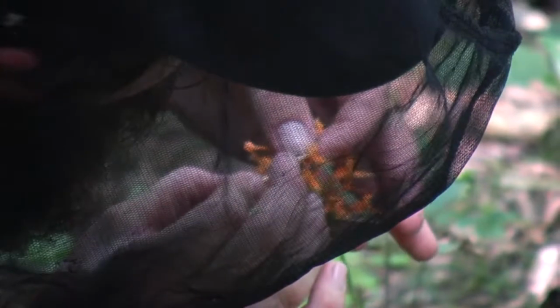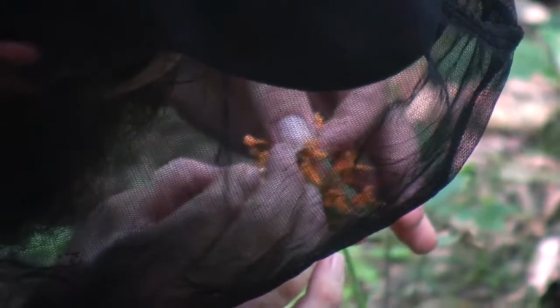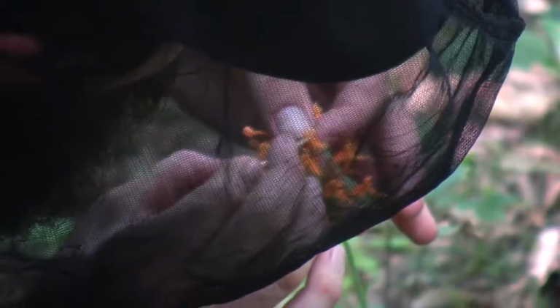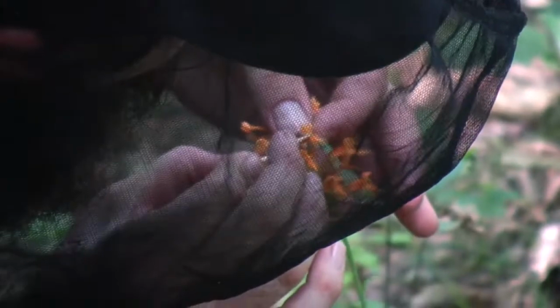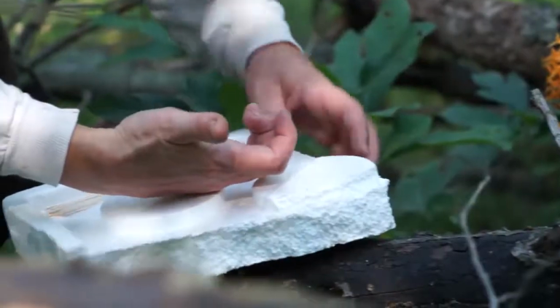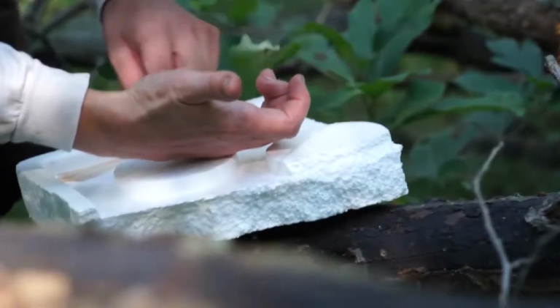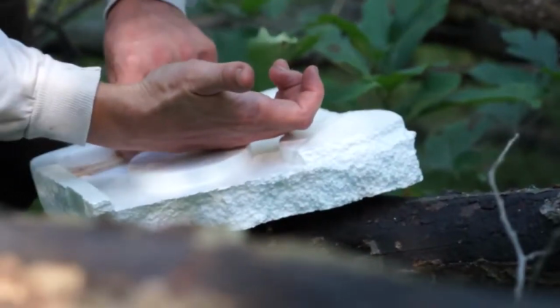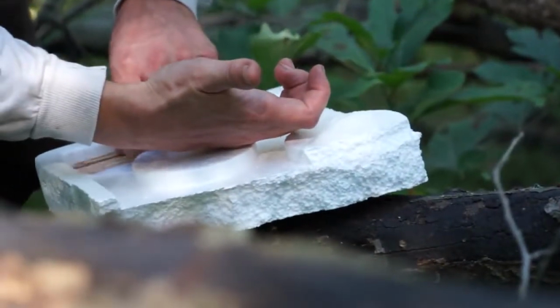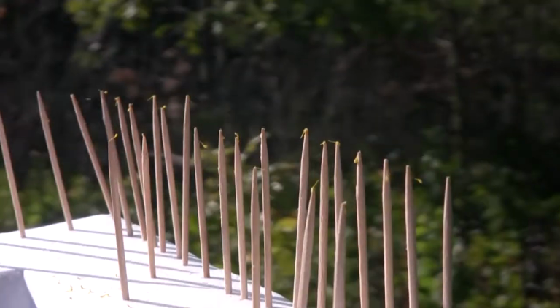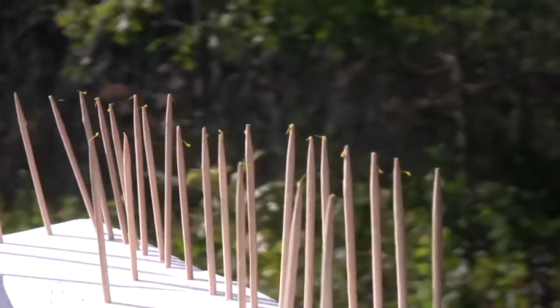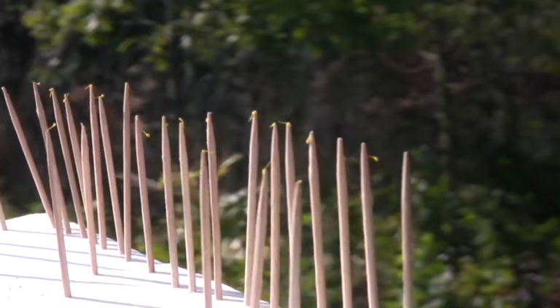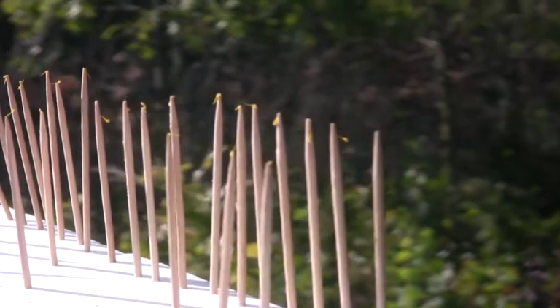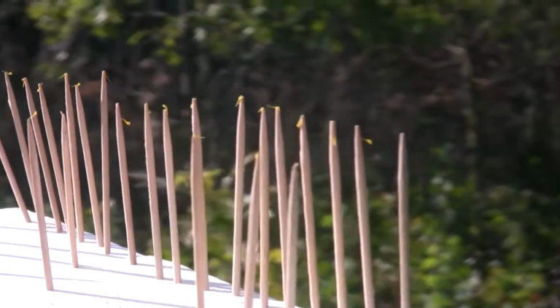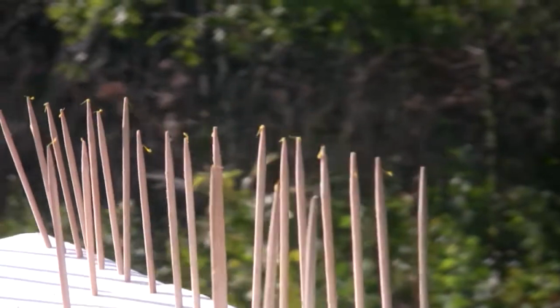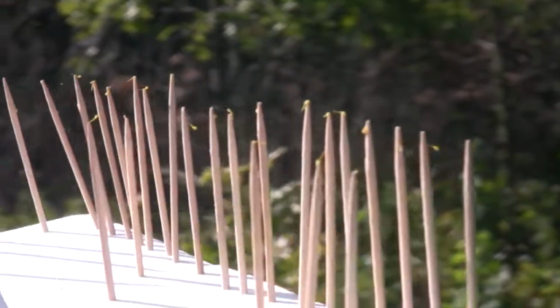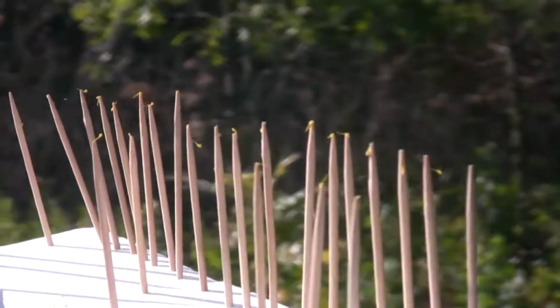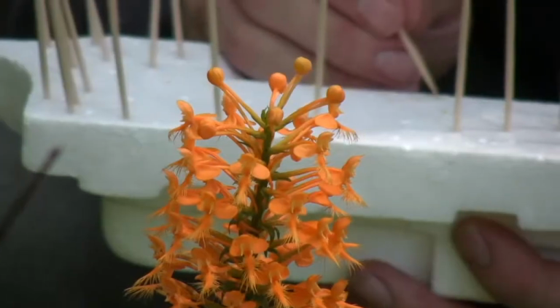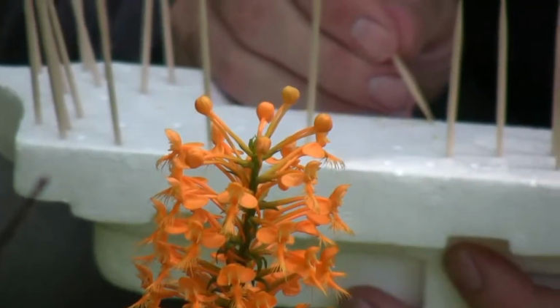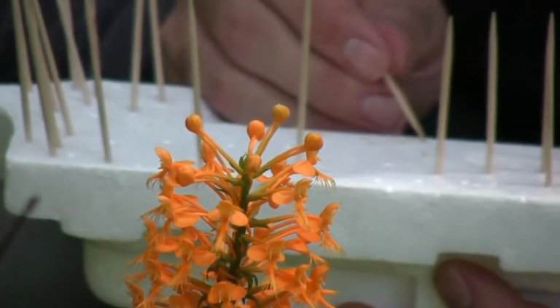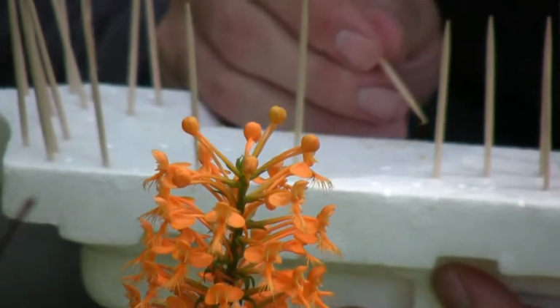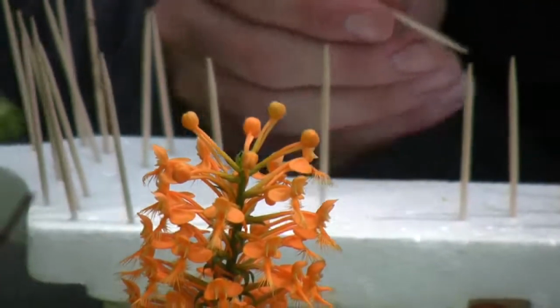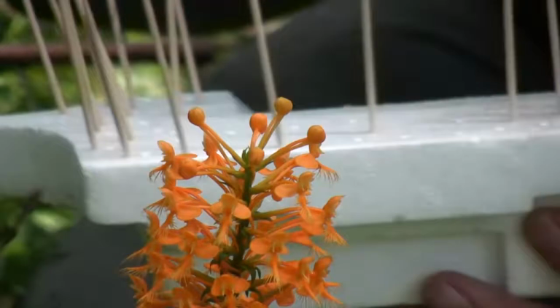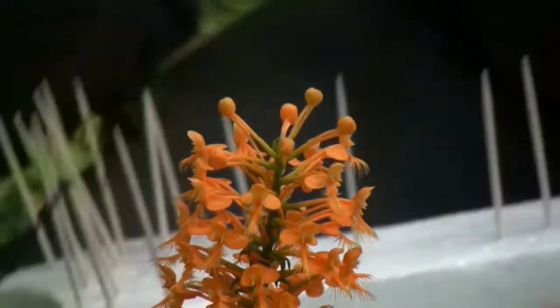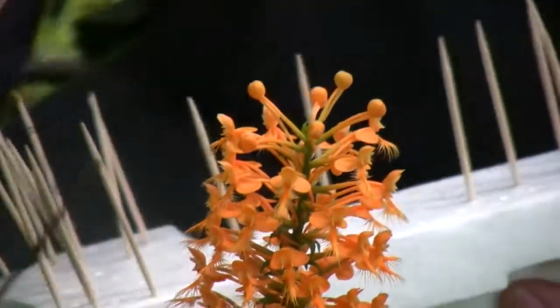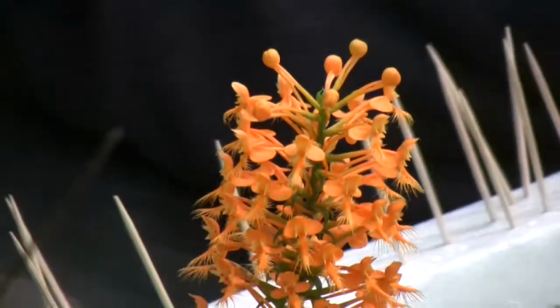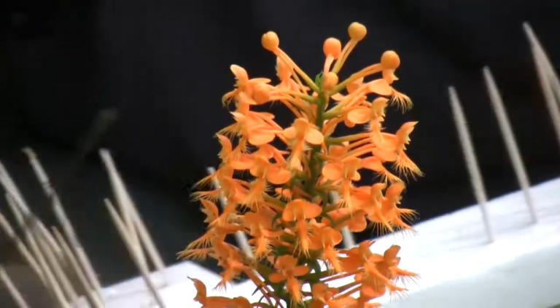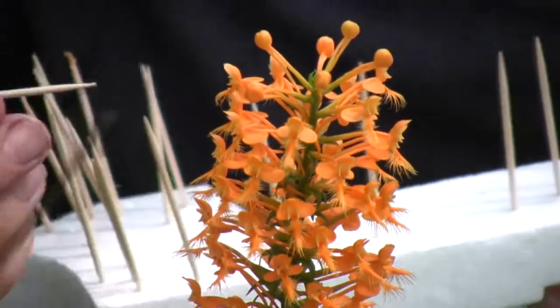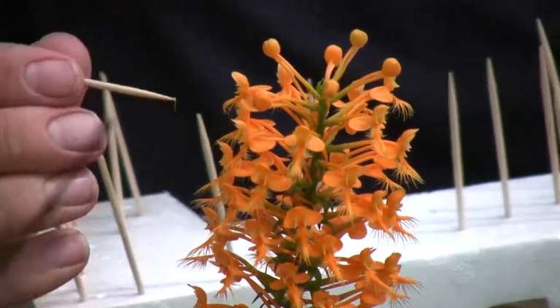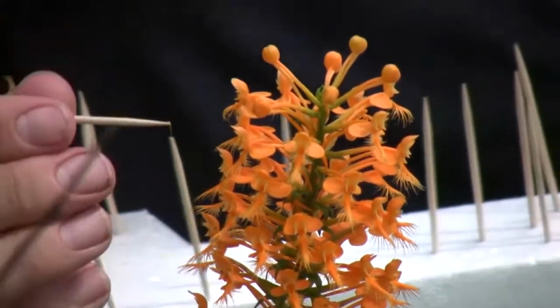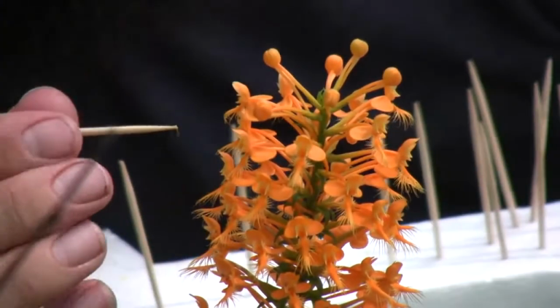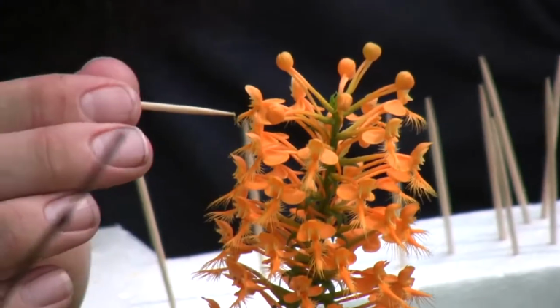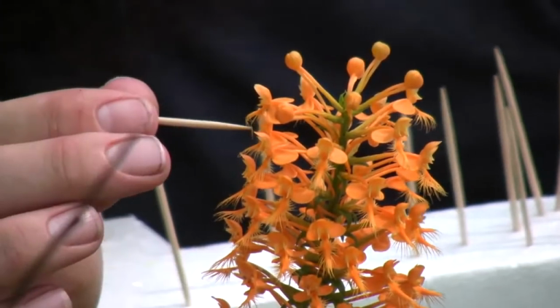Basically you pull the pollenia out, put it on a toothpick or piece of styrofoam, and then you take it to the flower you want to pollinate and stick that pollenia on the stigmatic surface — and that pollinates the plant. You're mimicking an insect at that point.